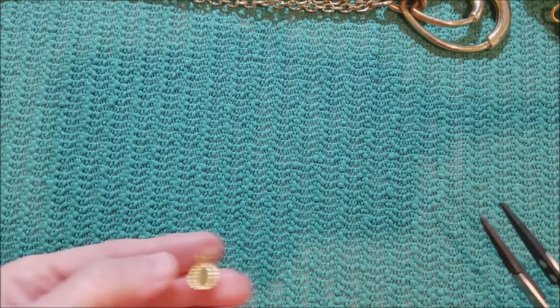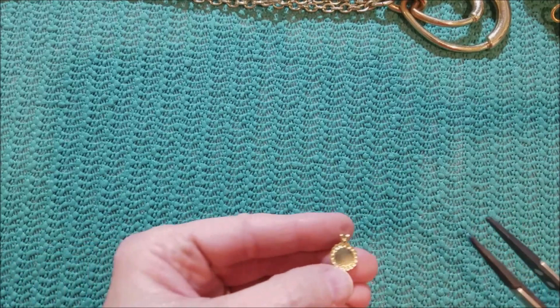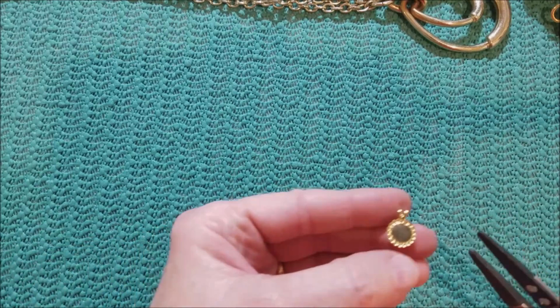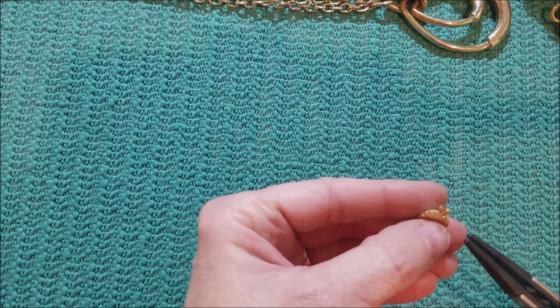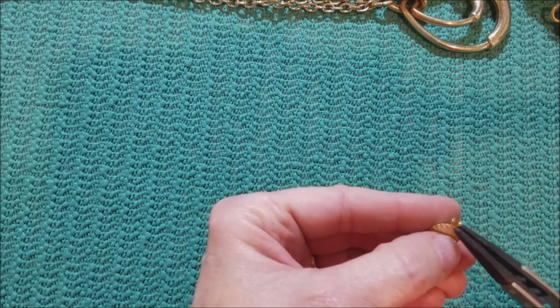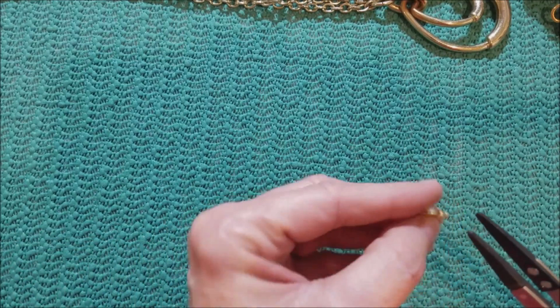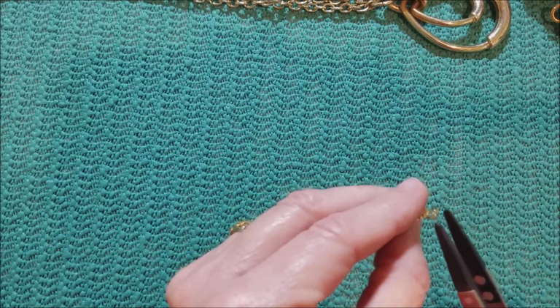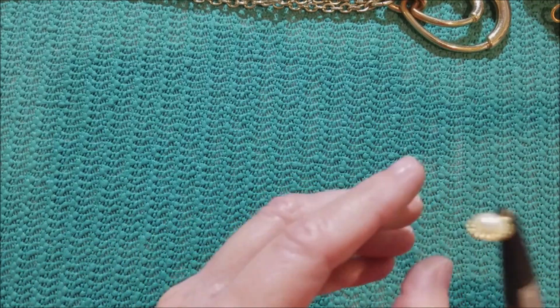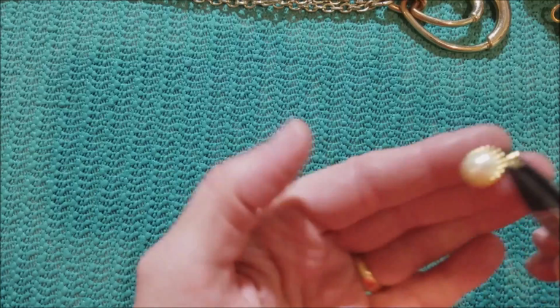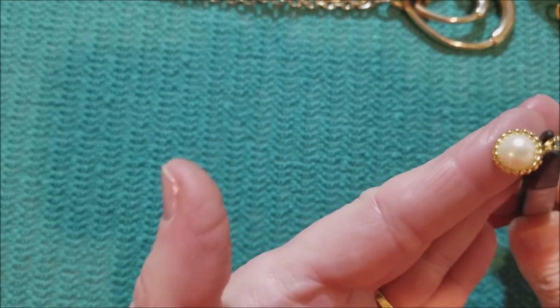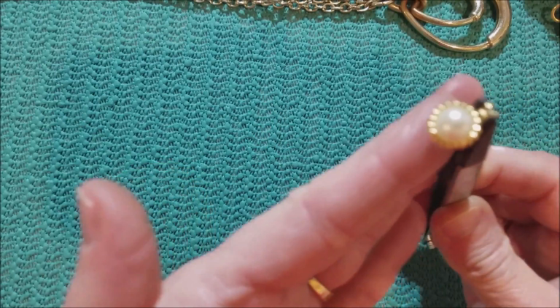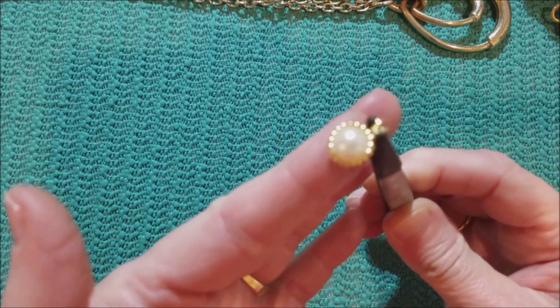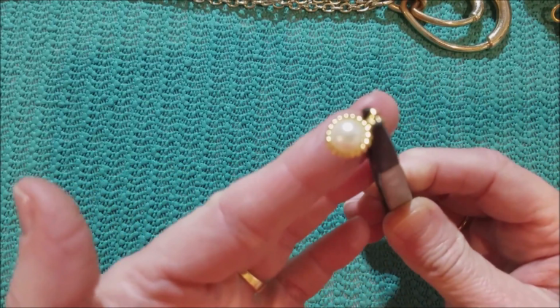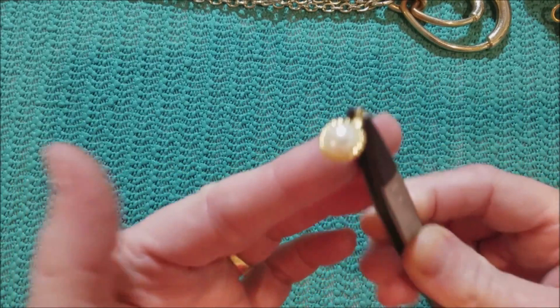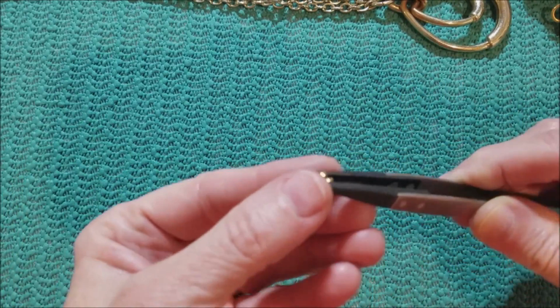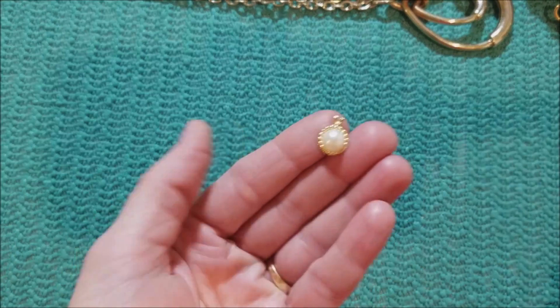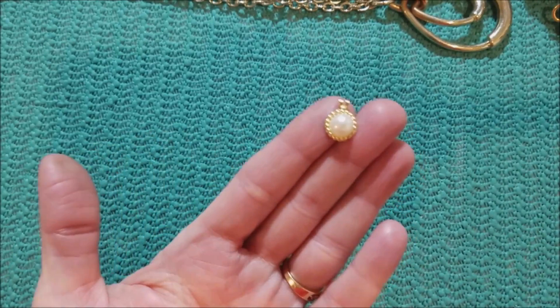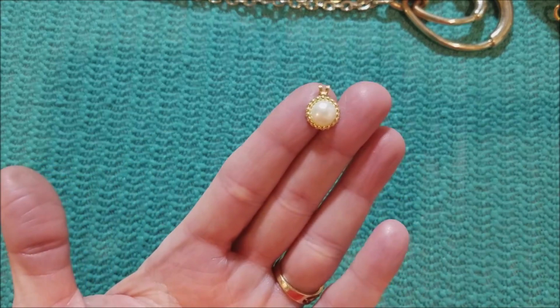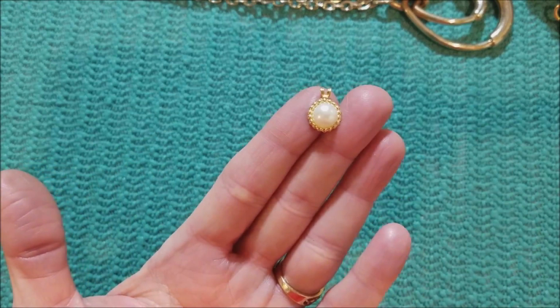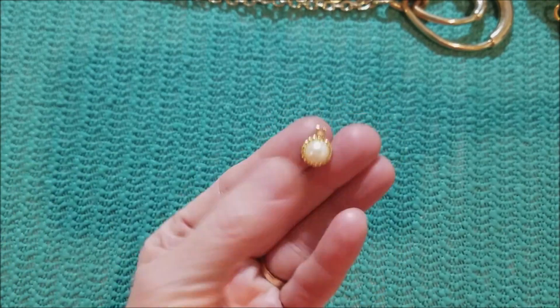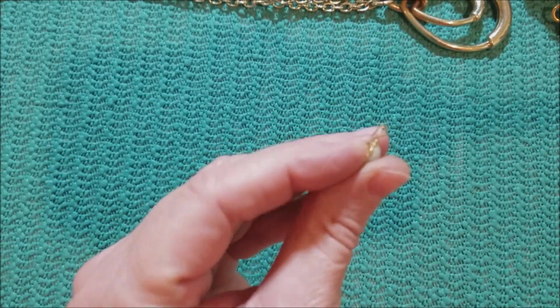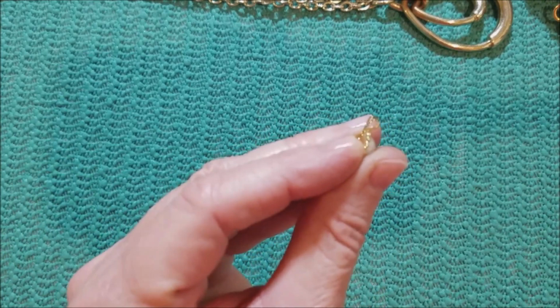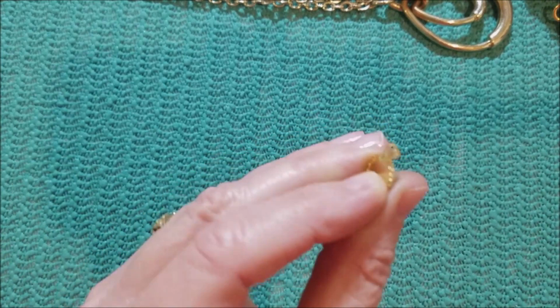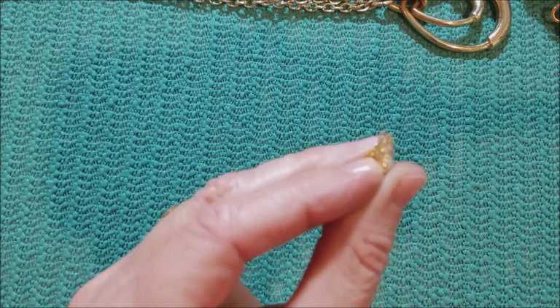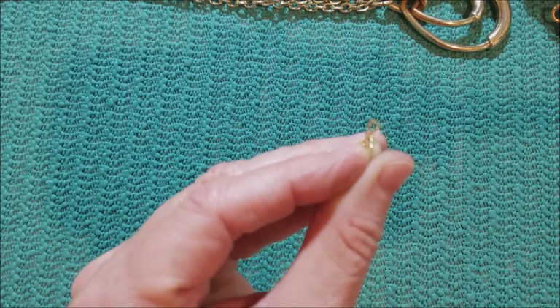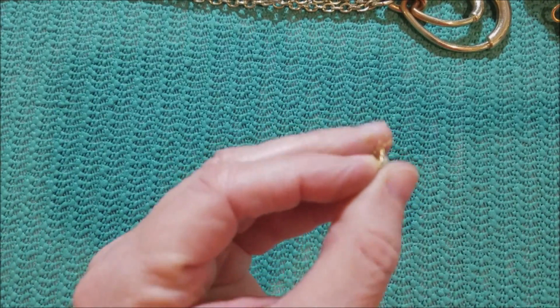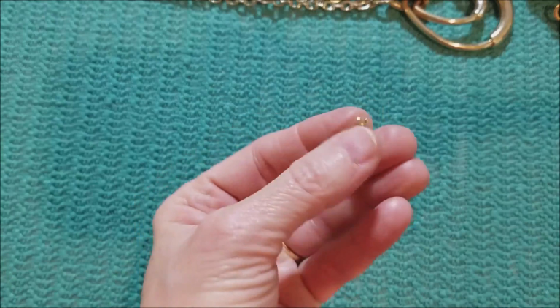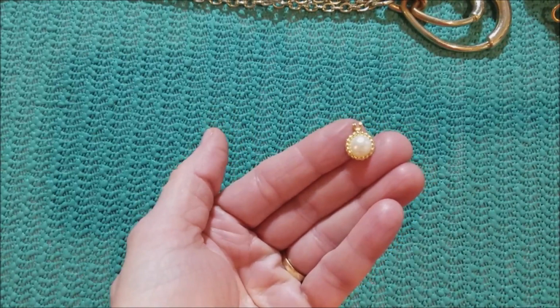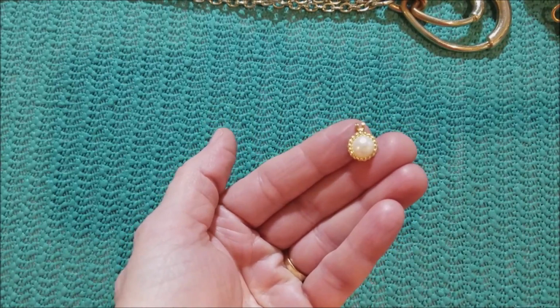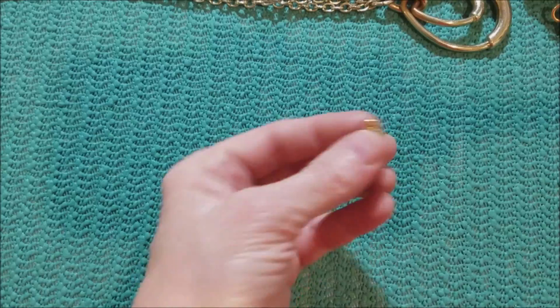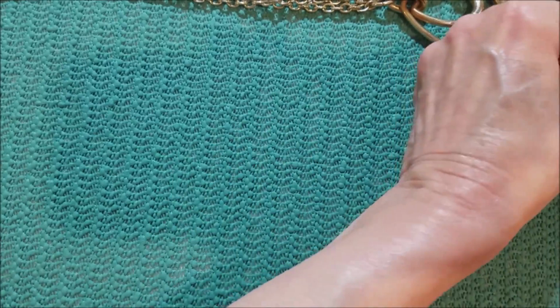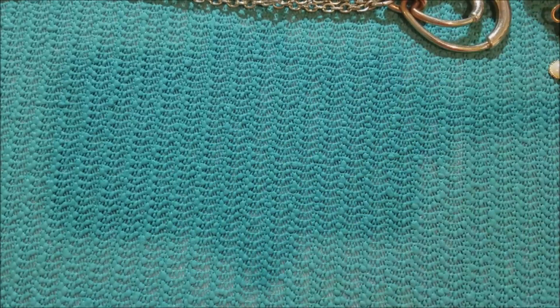And we have a little pendant — a little pearl pendant.